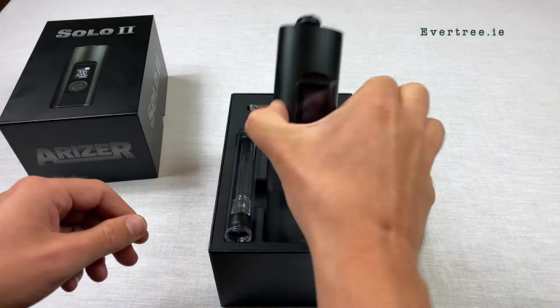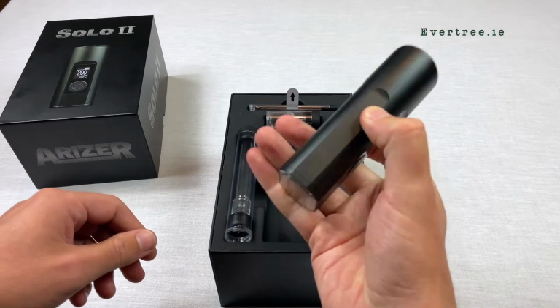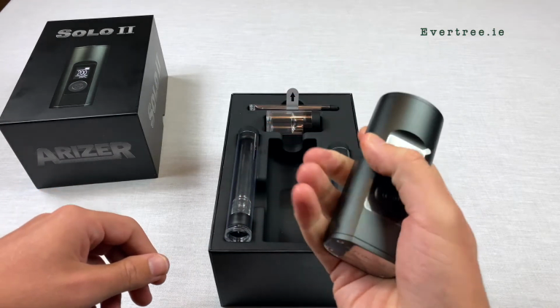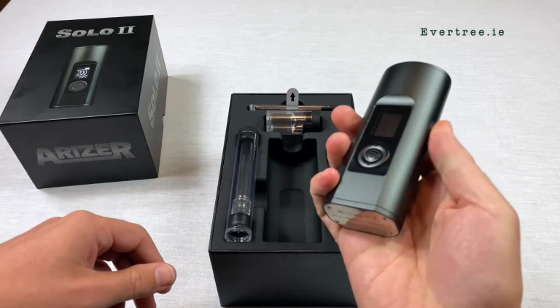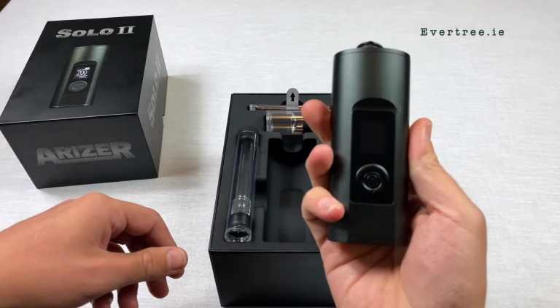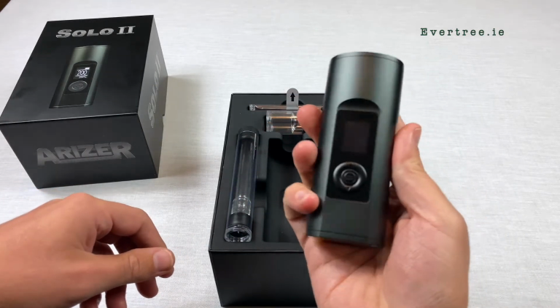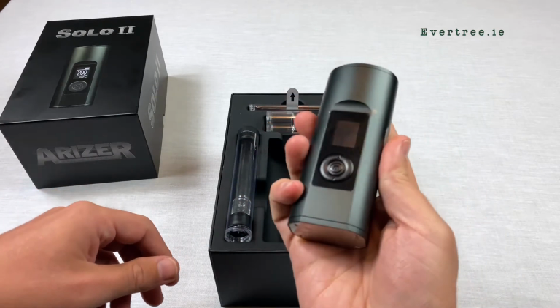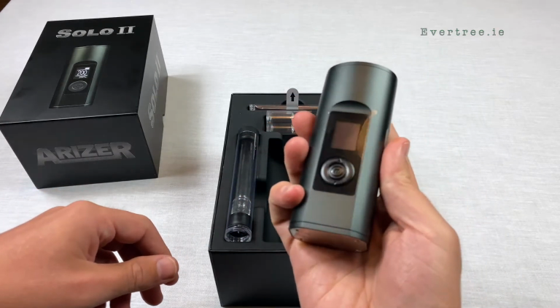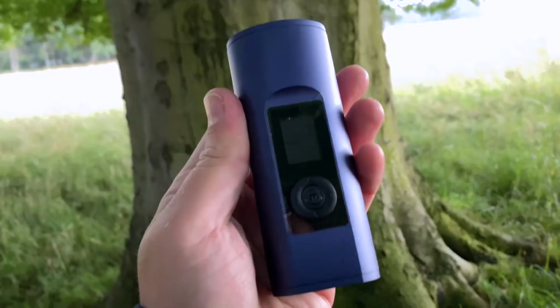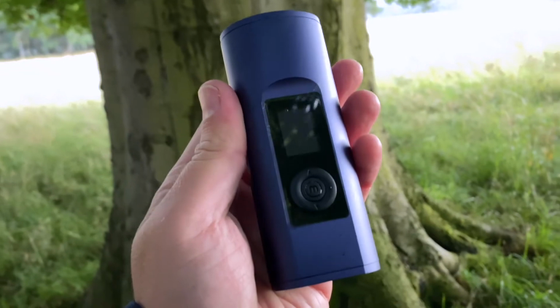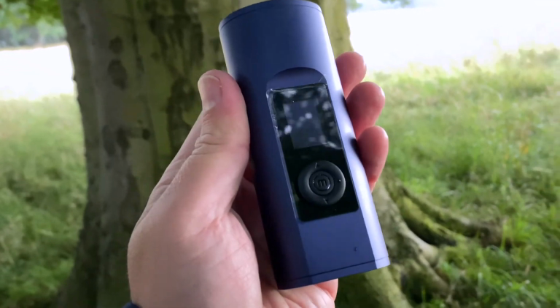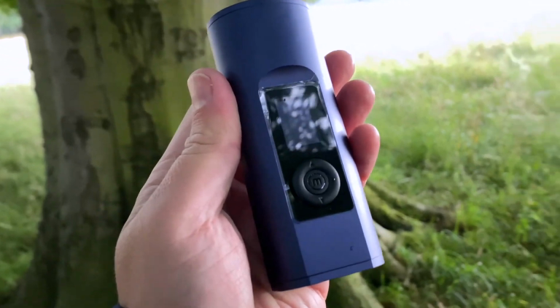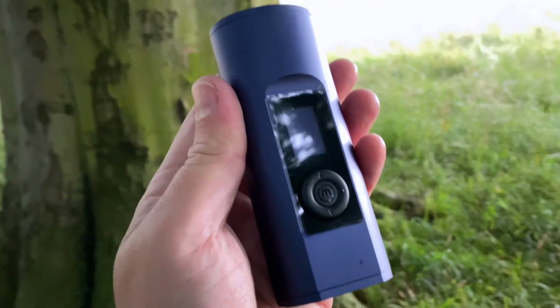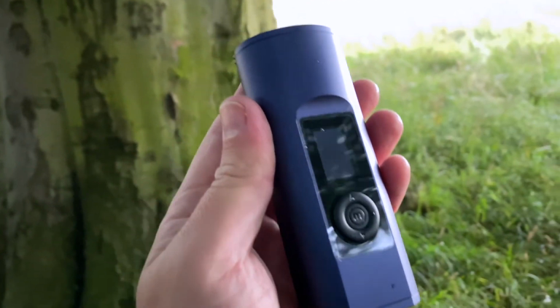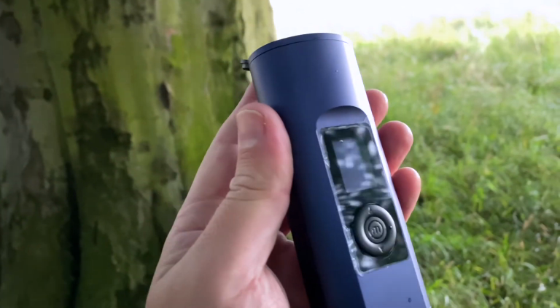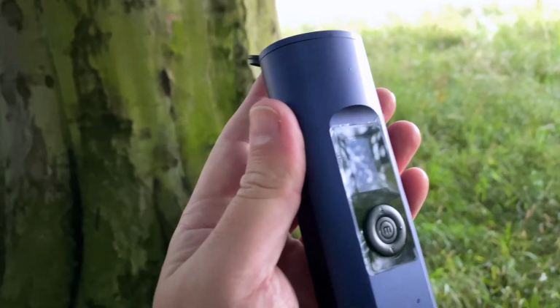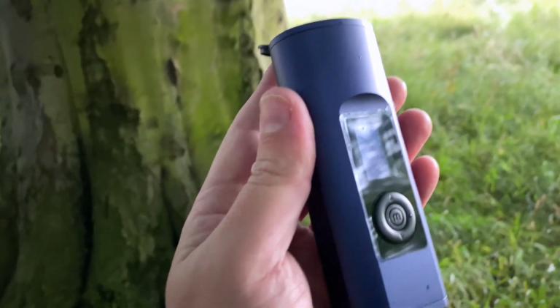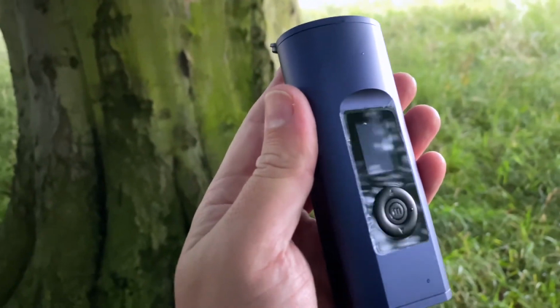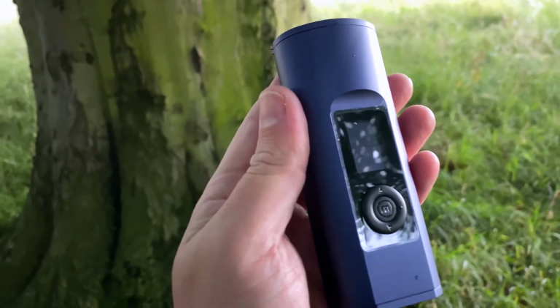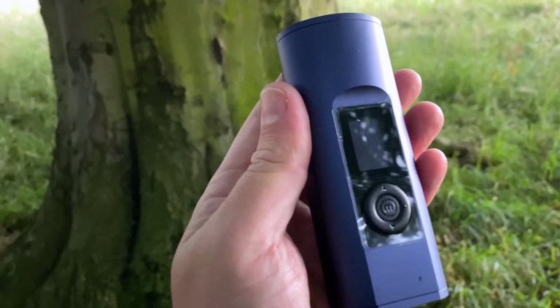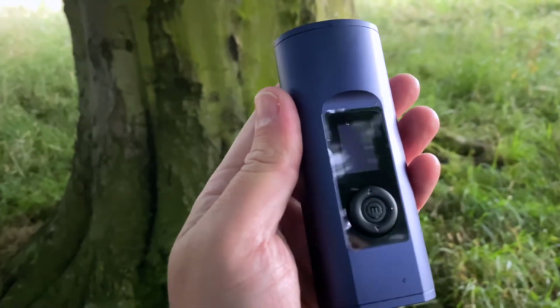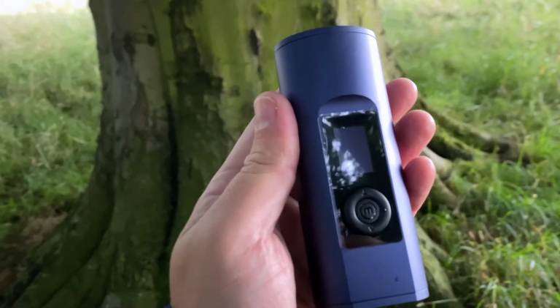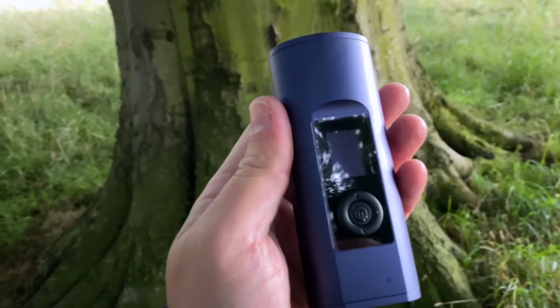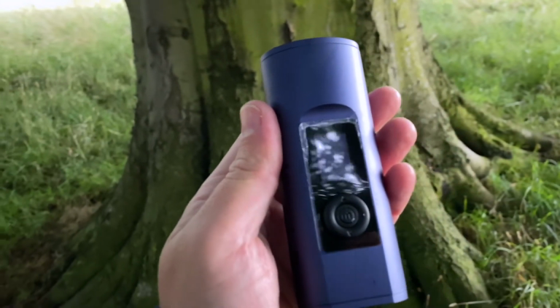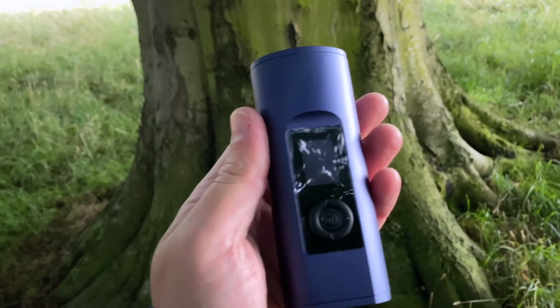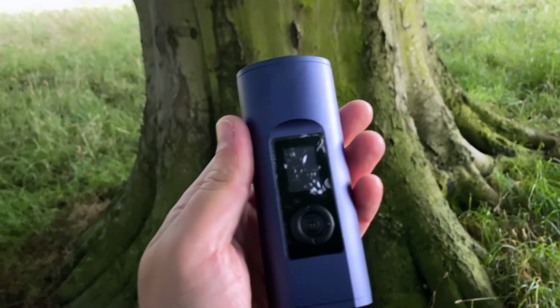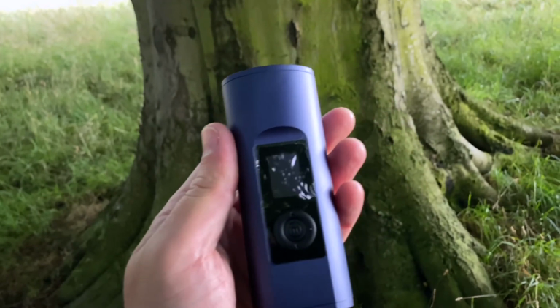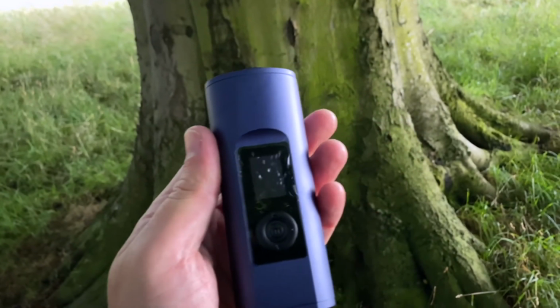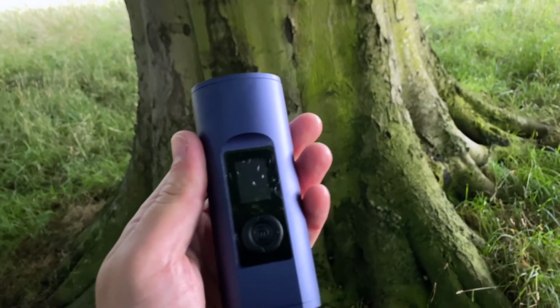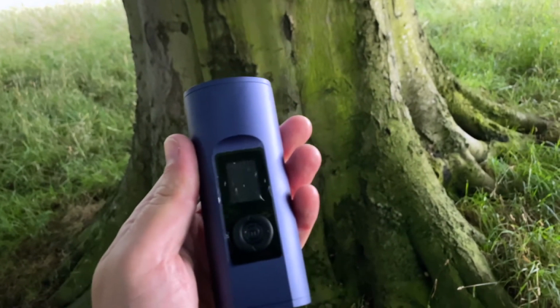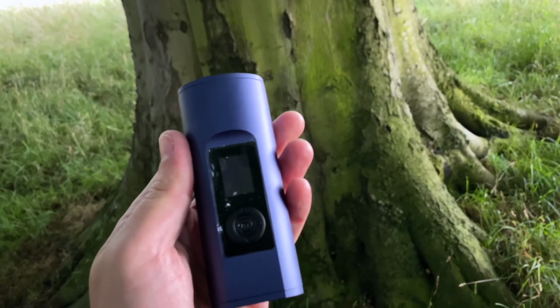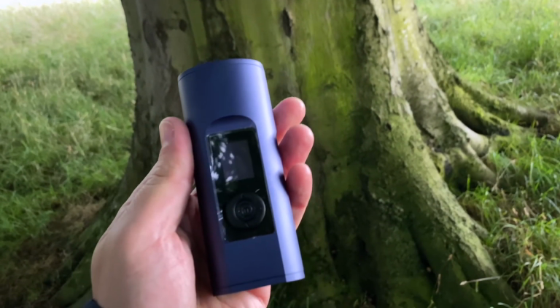This dry herb vaporizer comes in black or blue. As you can see it's very compact, fits into any medium sized pocket and weighs only 210 grams, the same as a cup of tea.